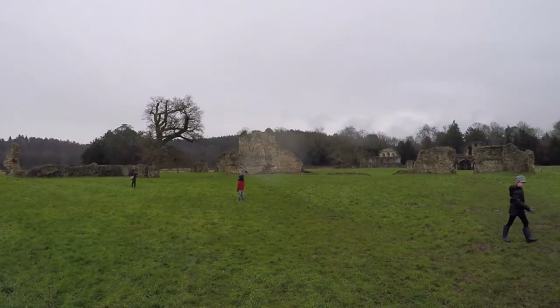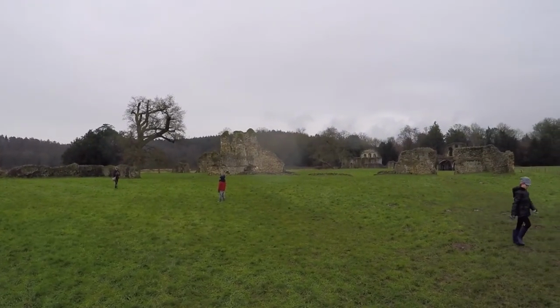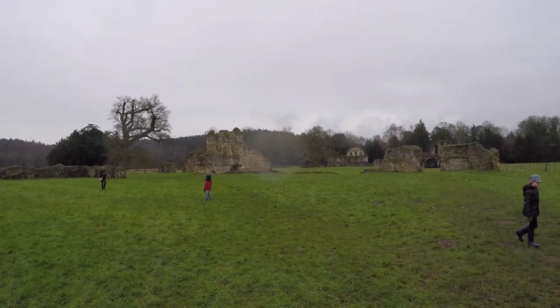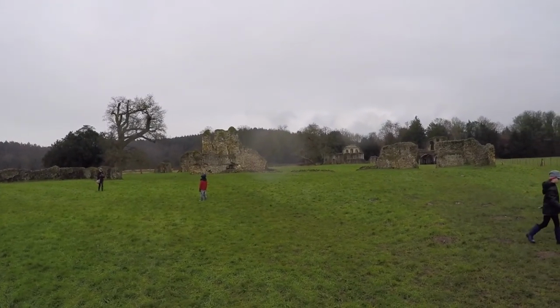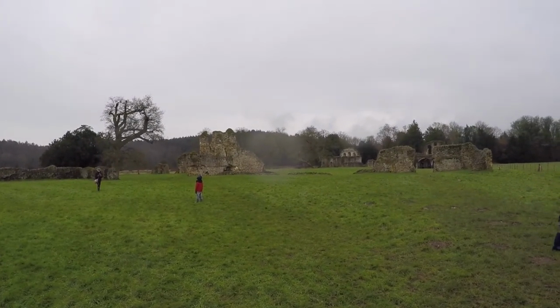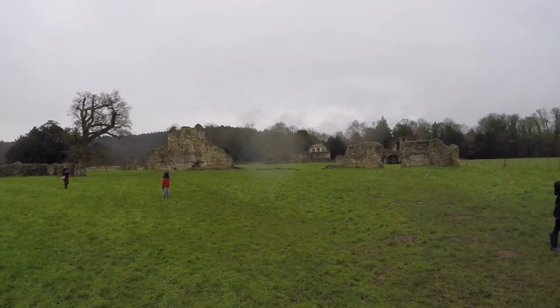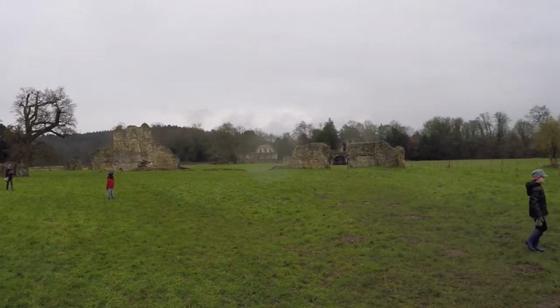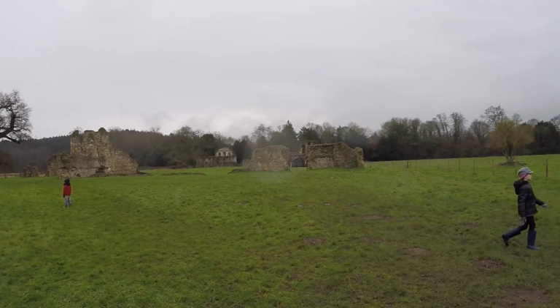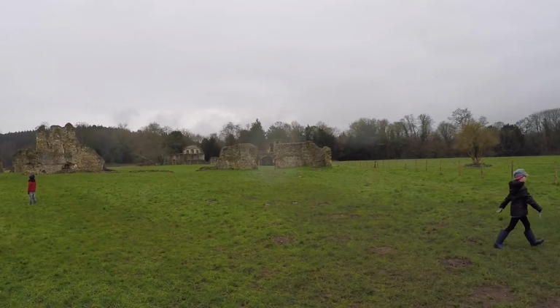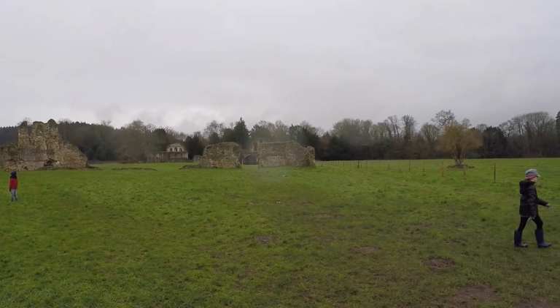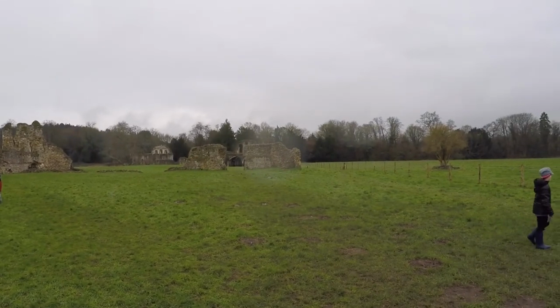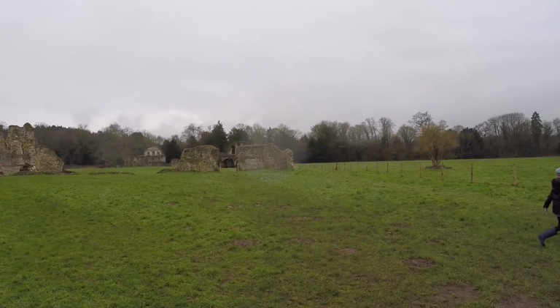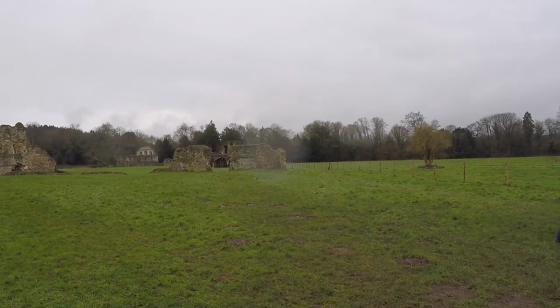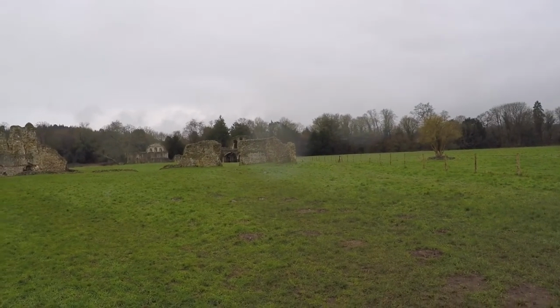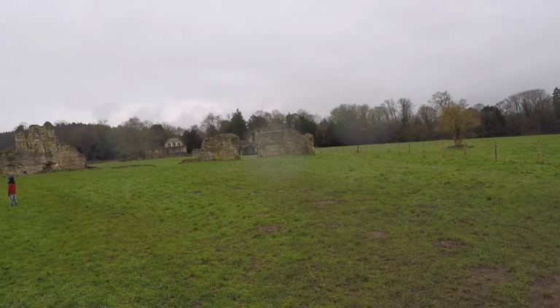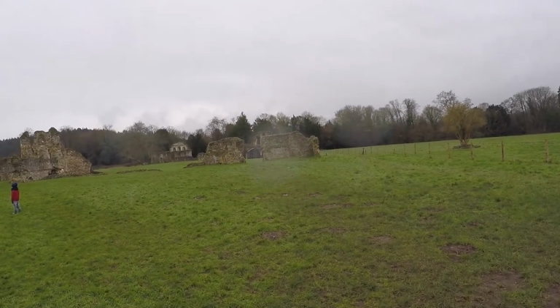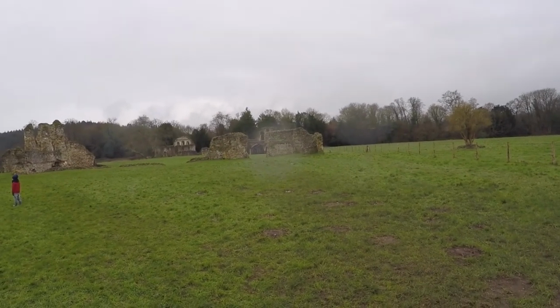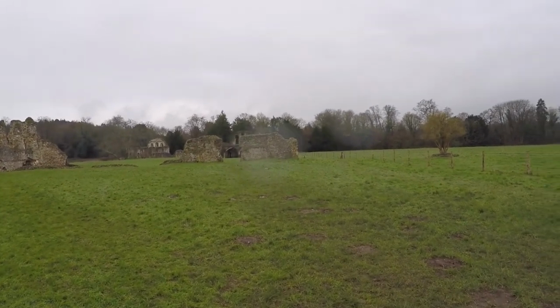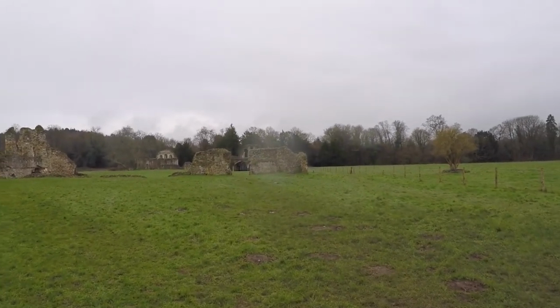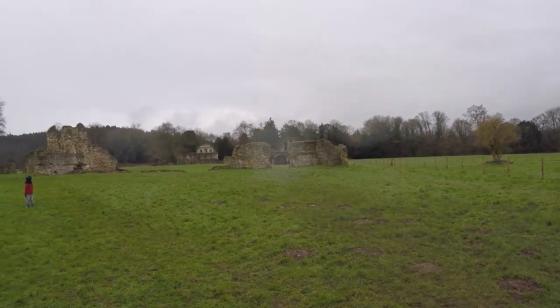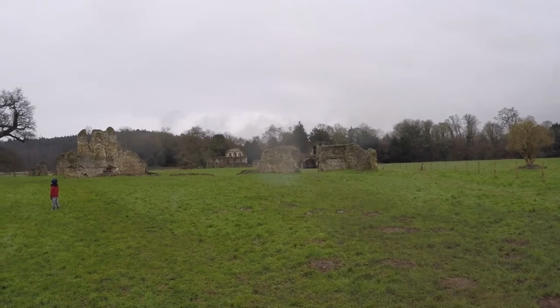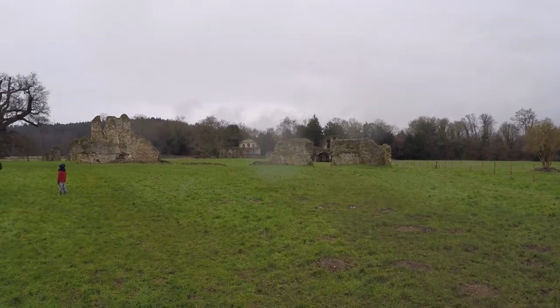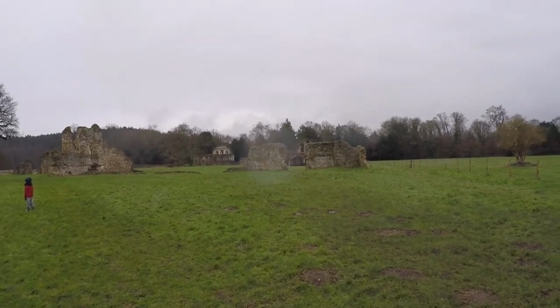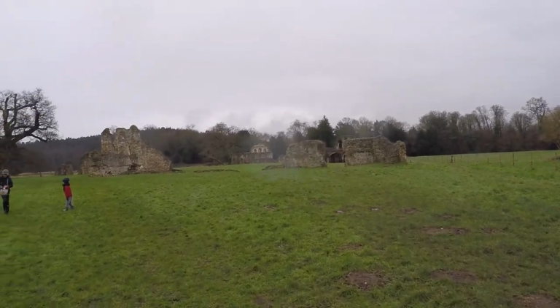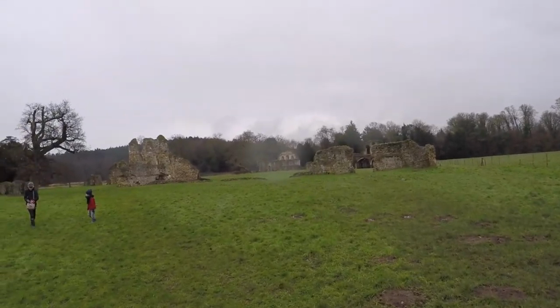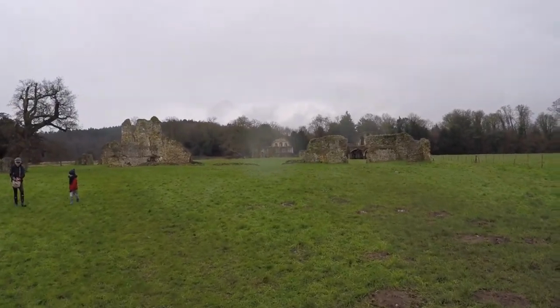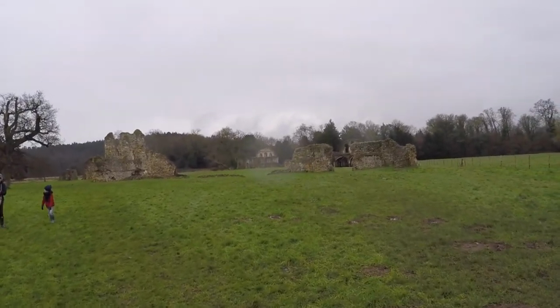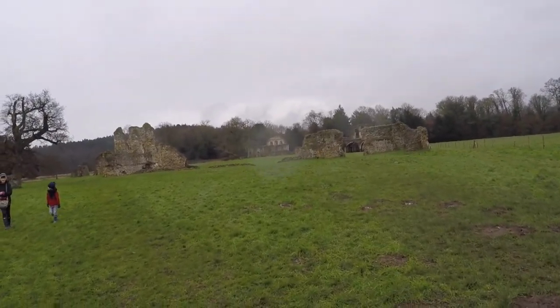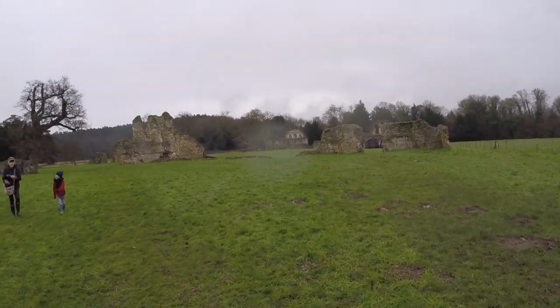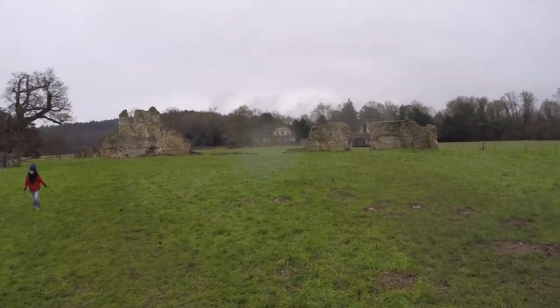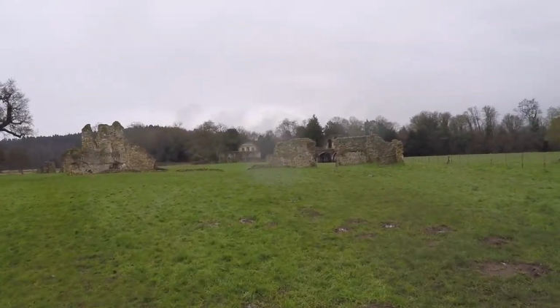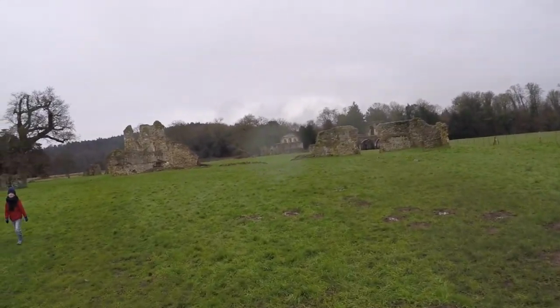This is the original Waverley Abbey. There is a new one, a current one, that apparently is still in business, but it's behind us and we never got close enough to see it.